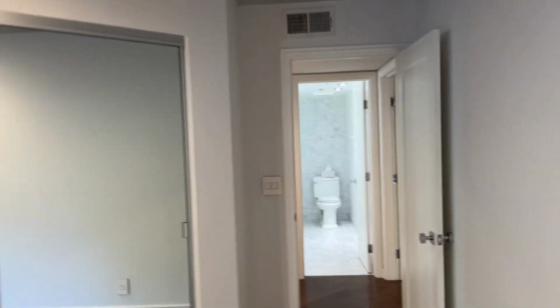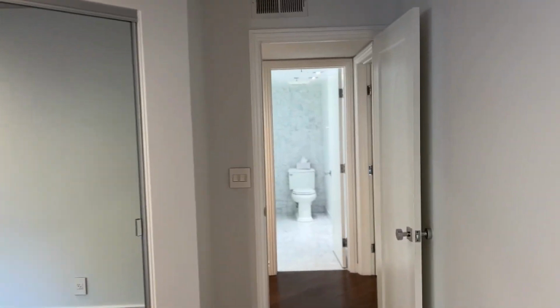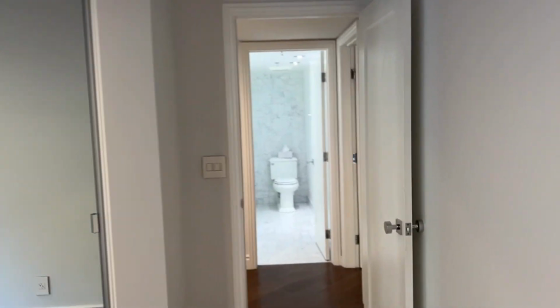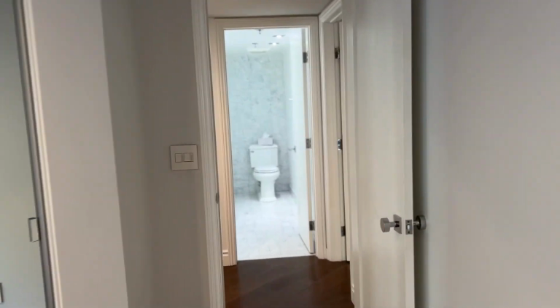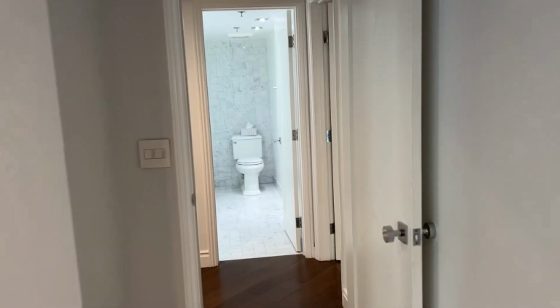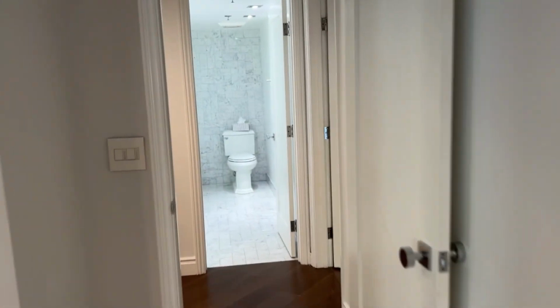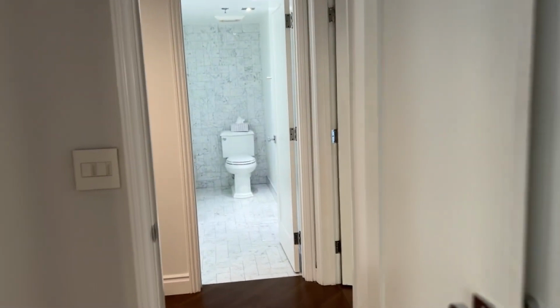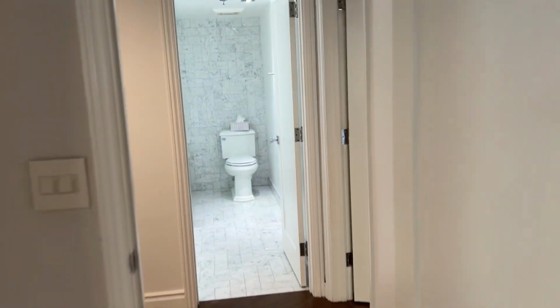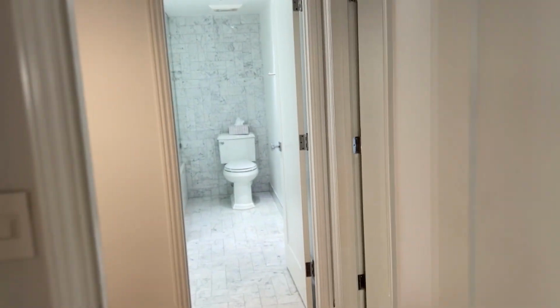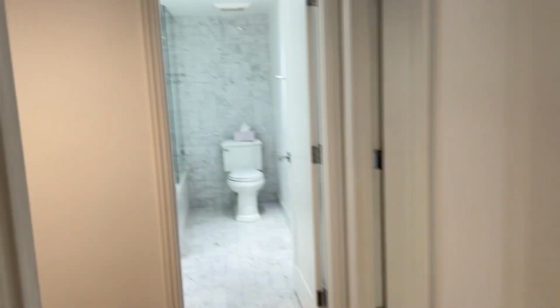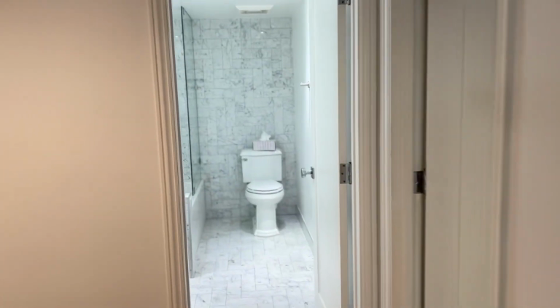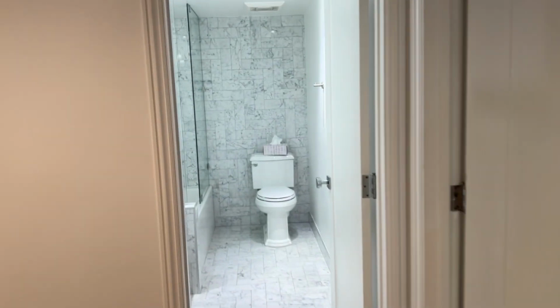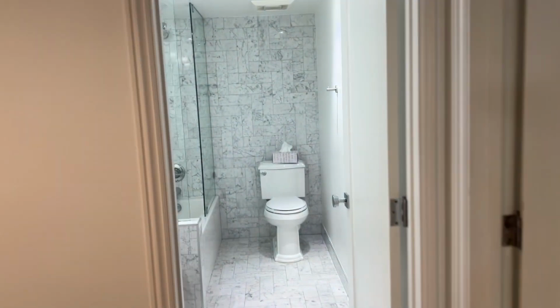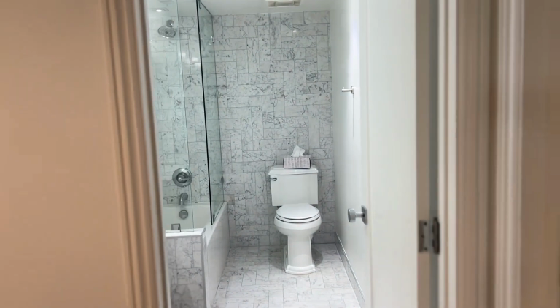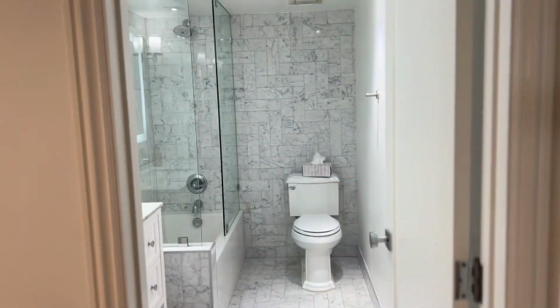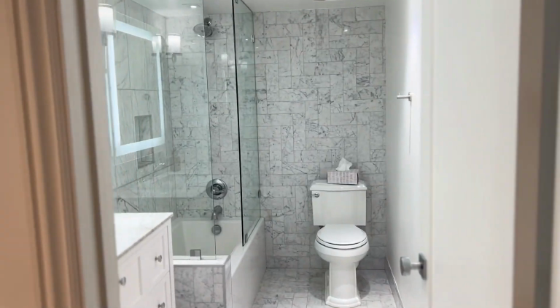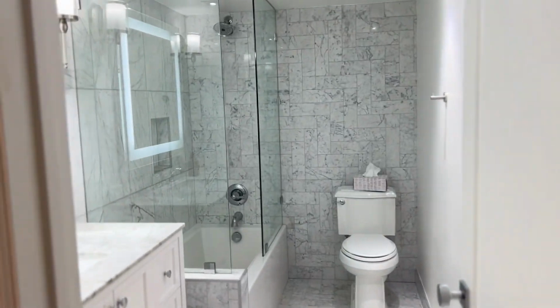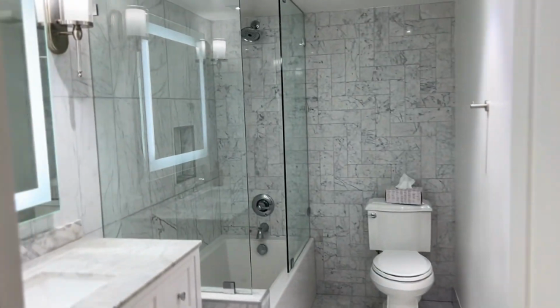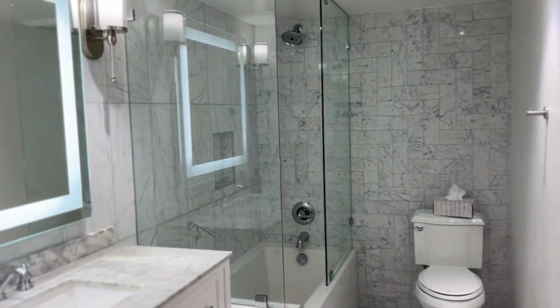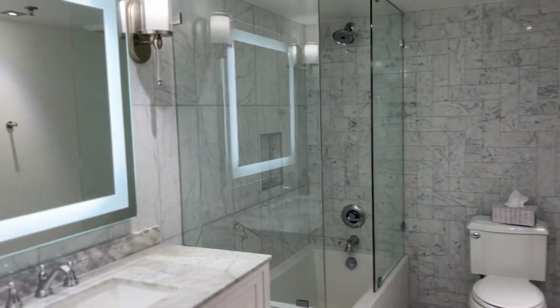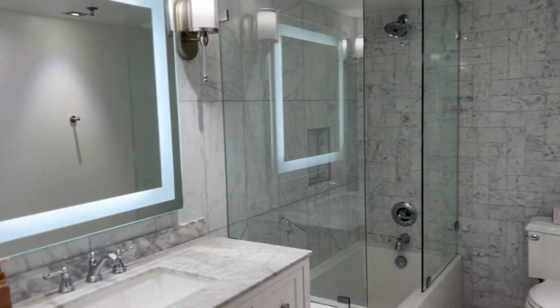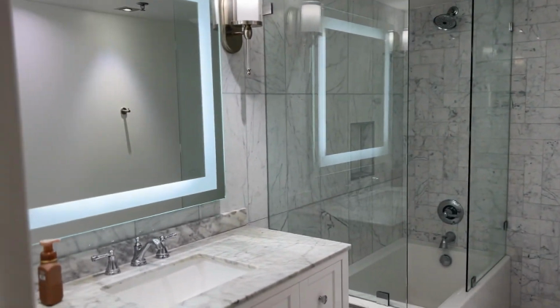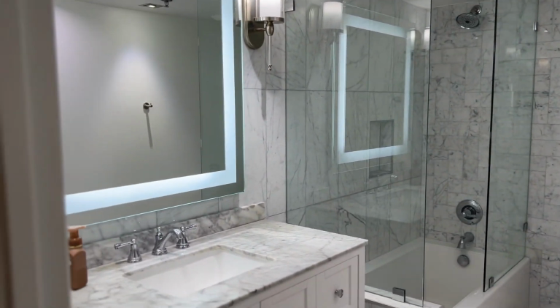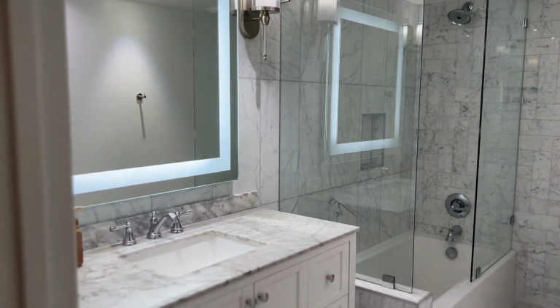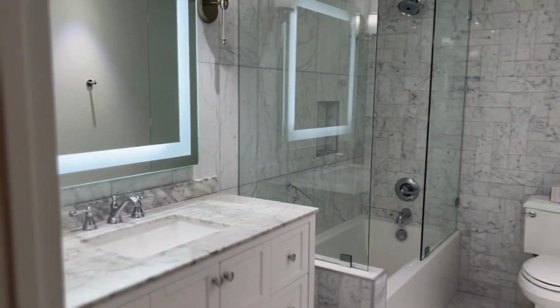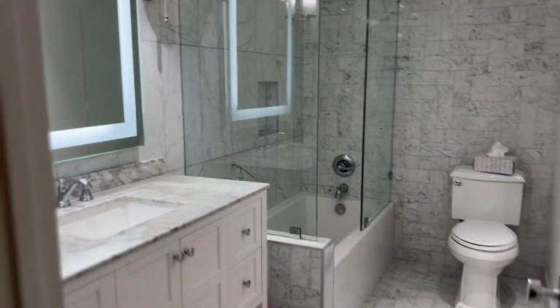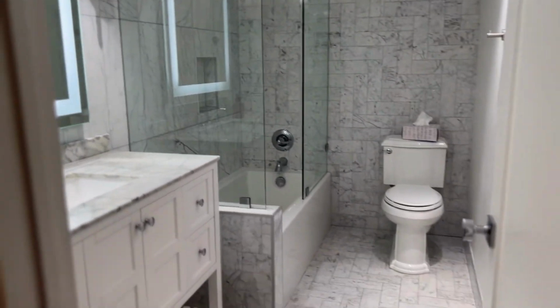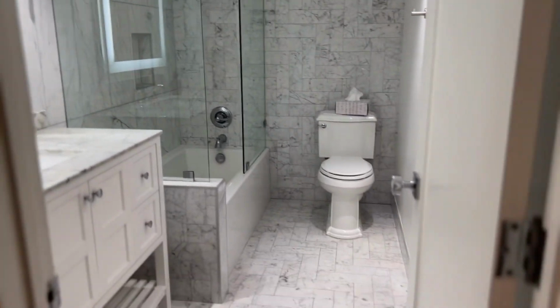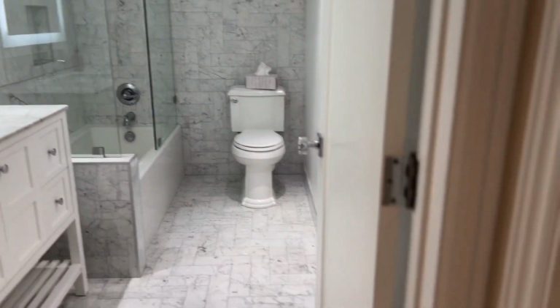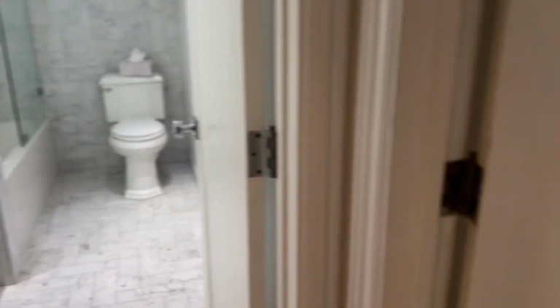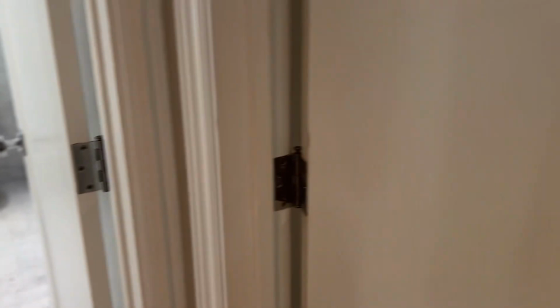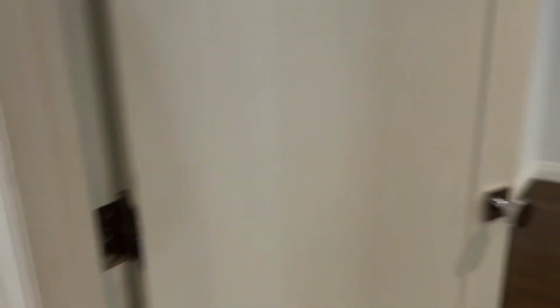Right across is a bathroom that can be shared in the unit, but it is for this bedroom. Marble all around, gorgeous lighting — it's stunning.